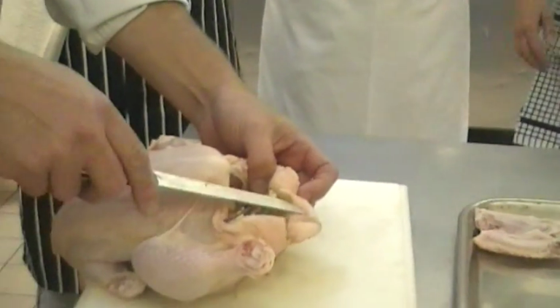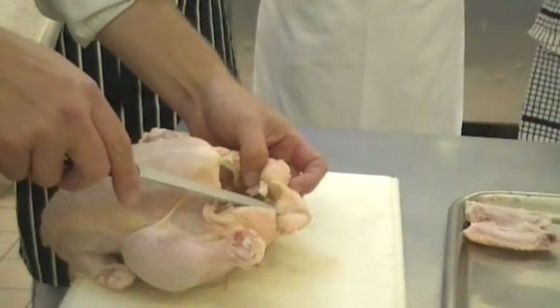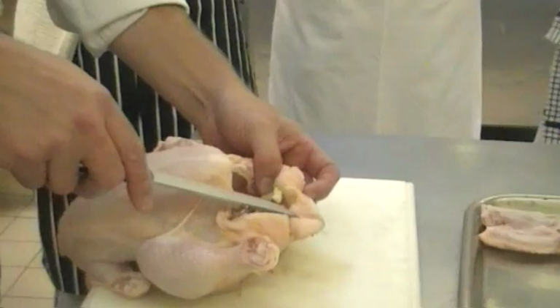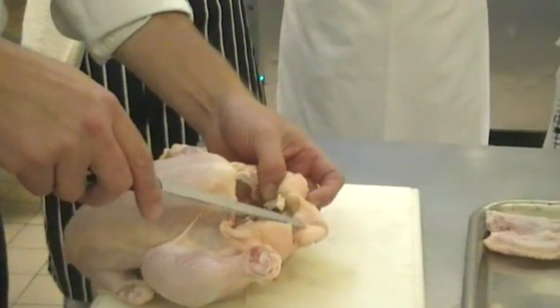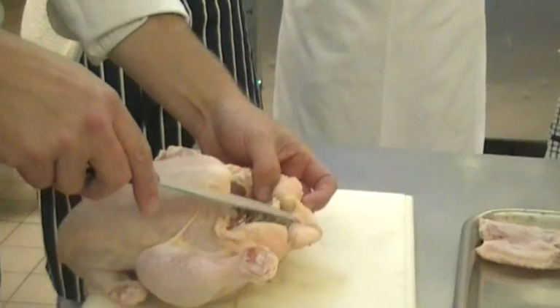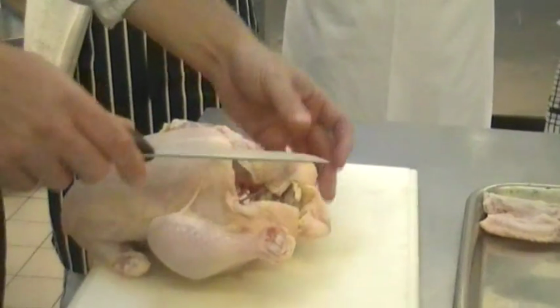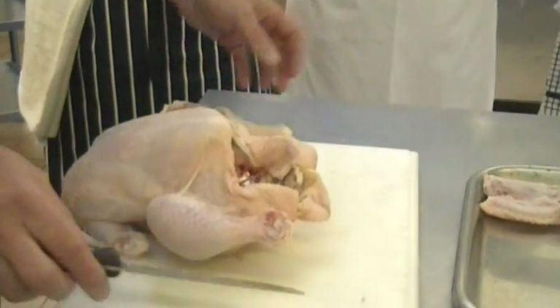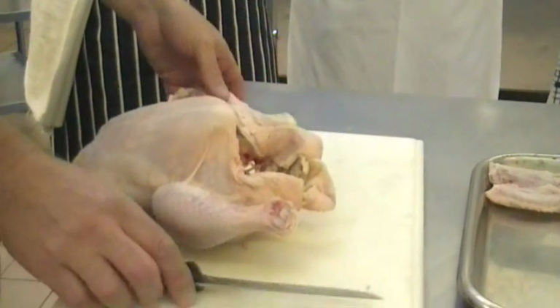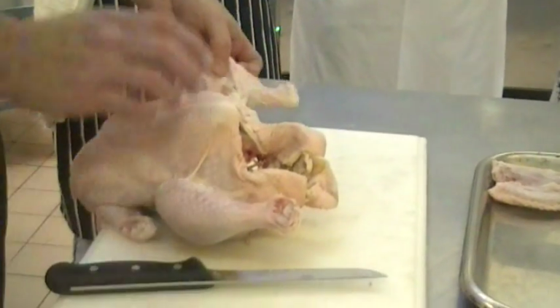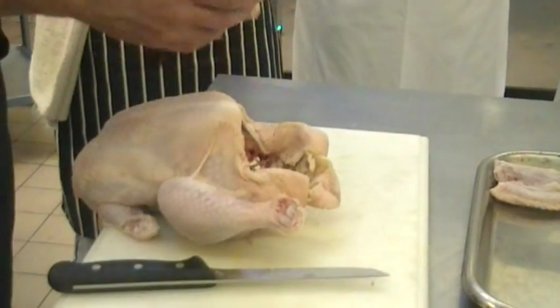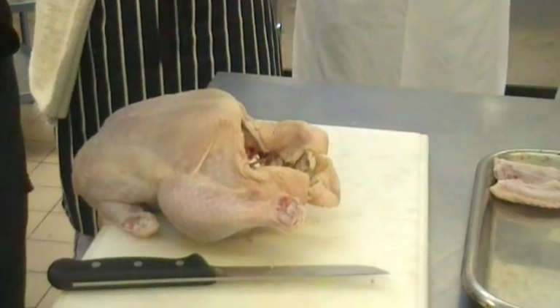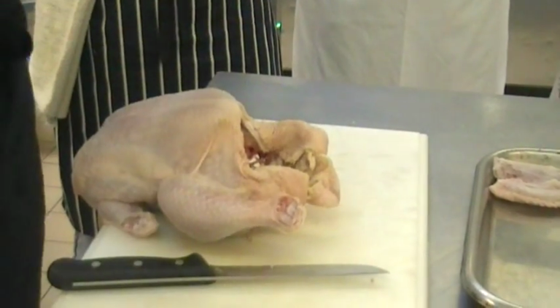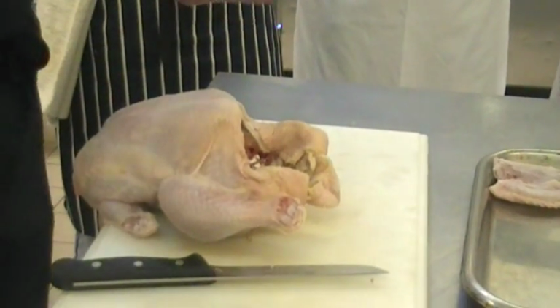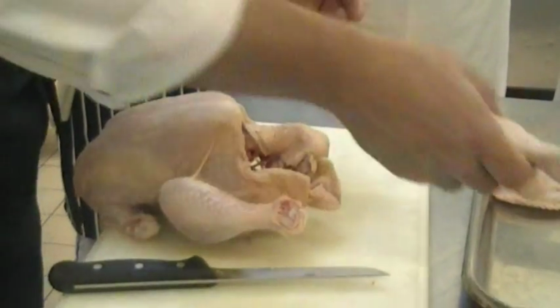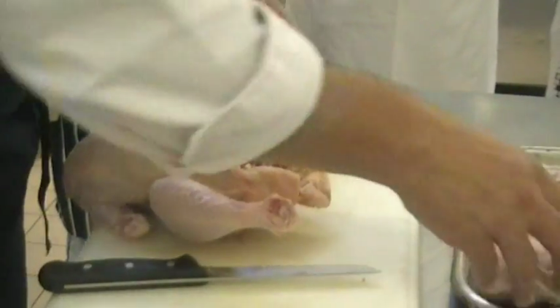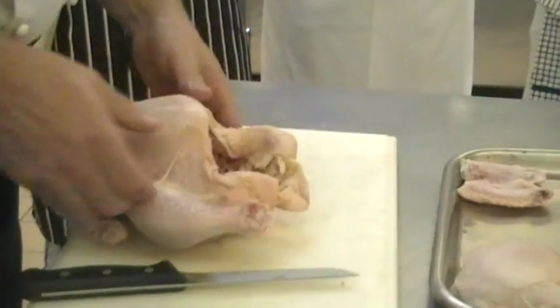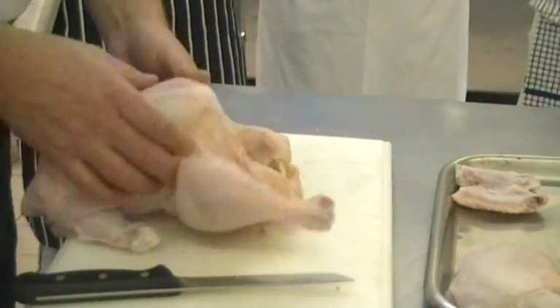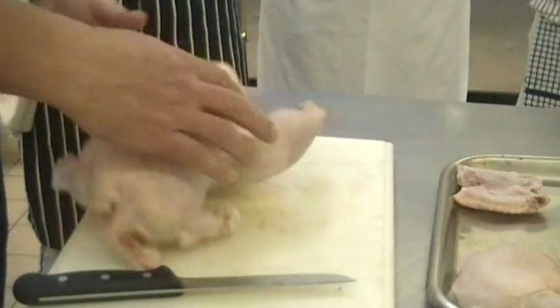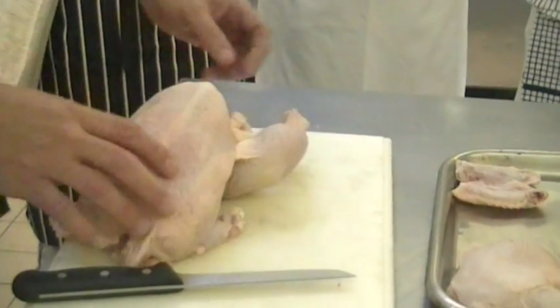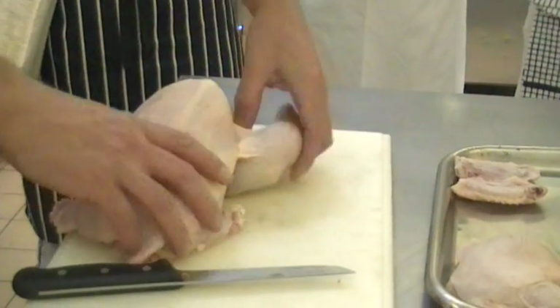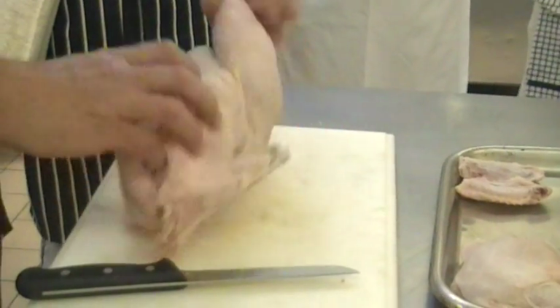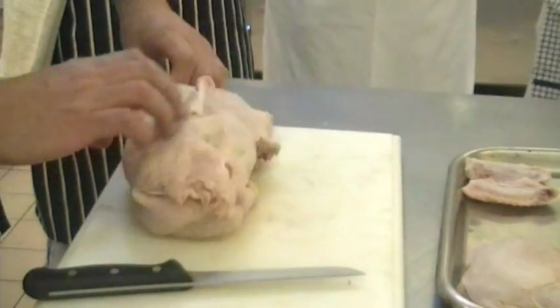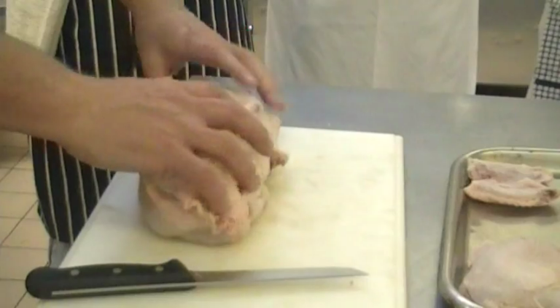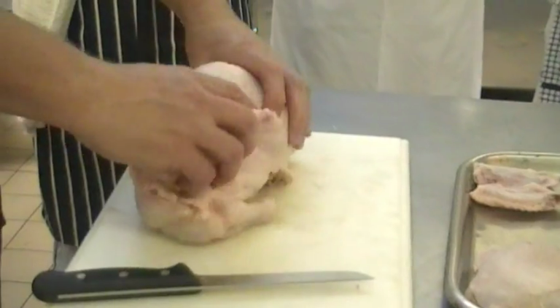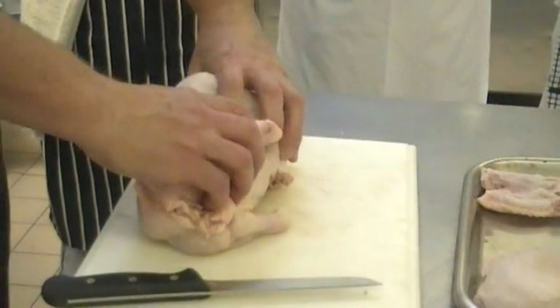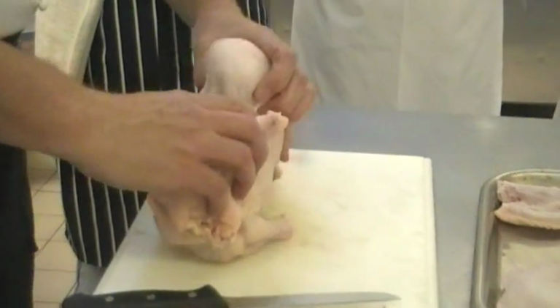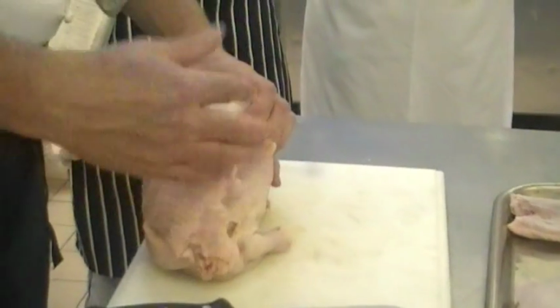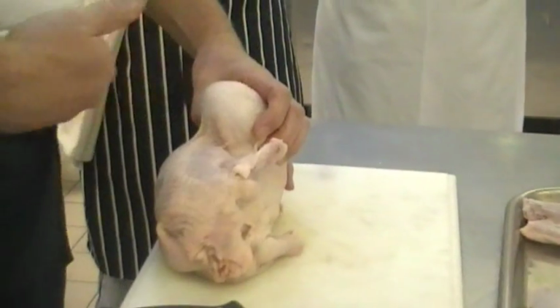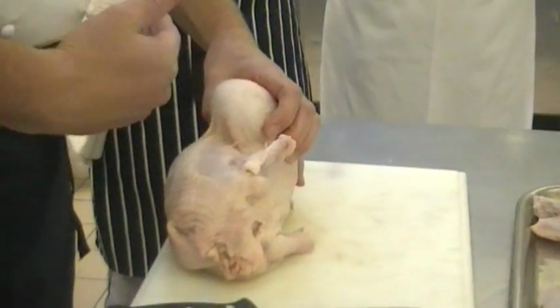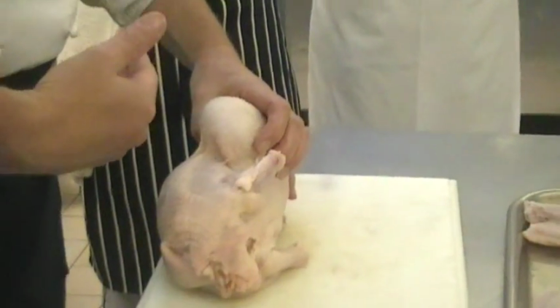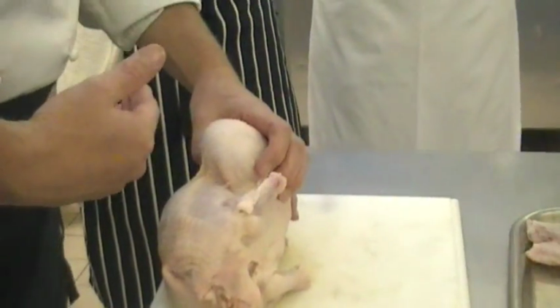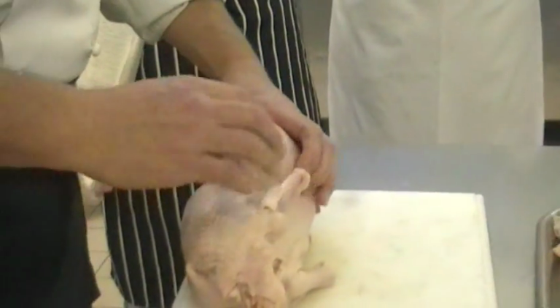That's the bottom. That's our leg. Now we're going to turn it onto its other side.